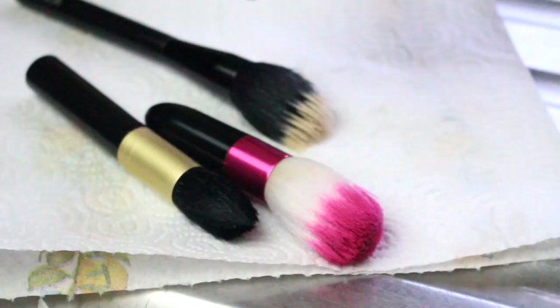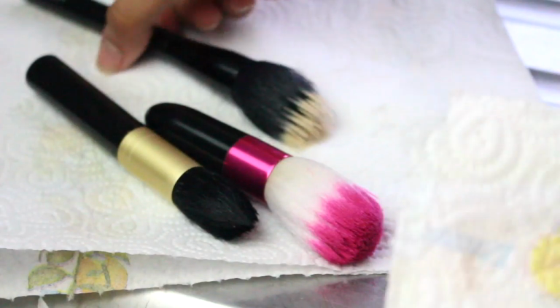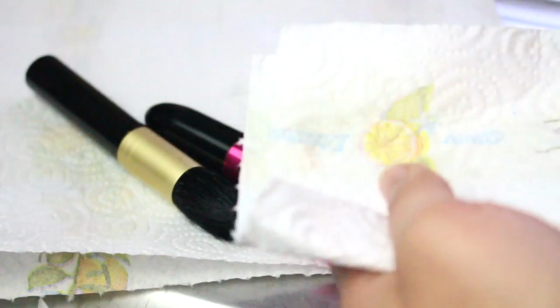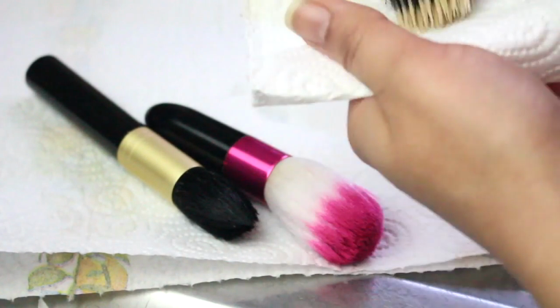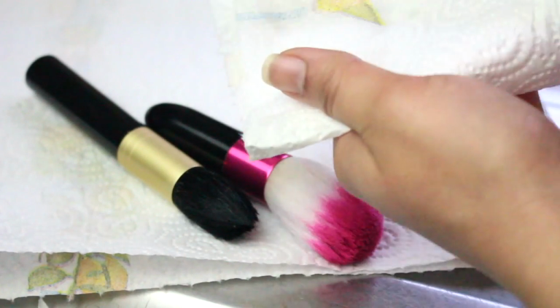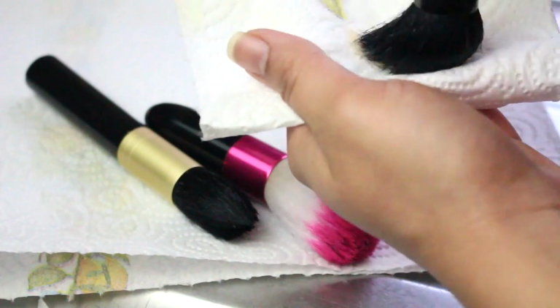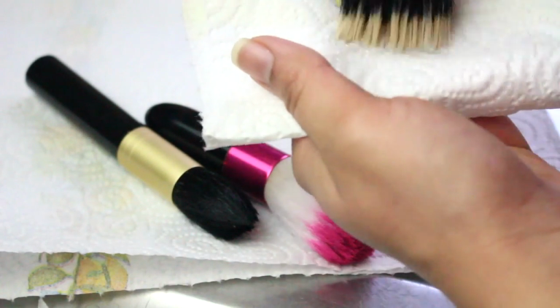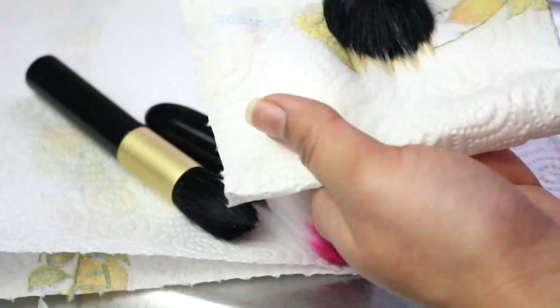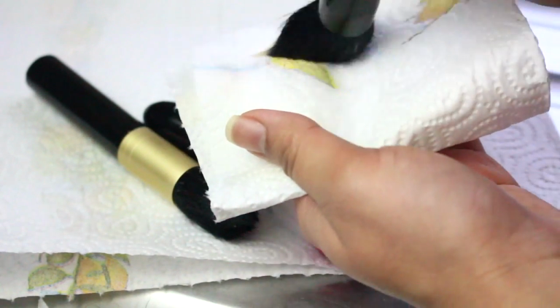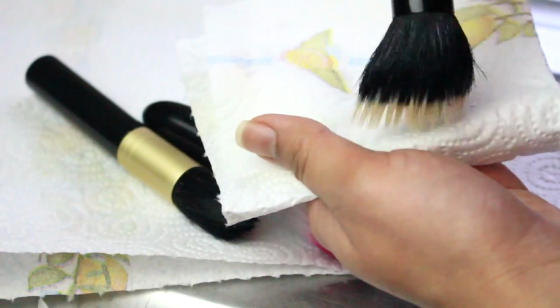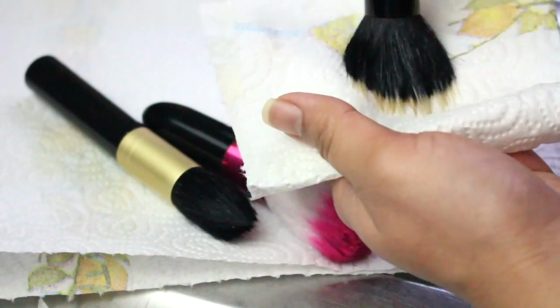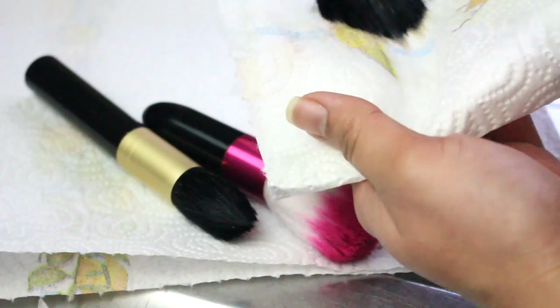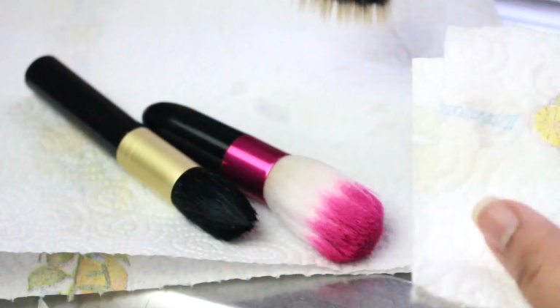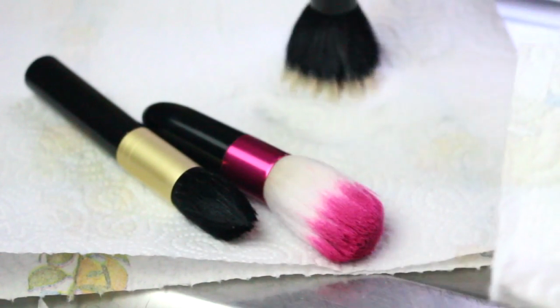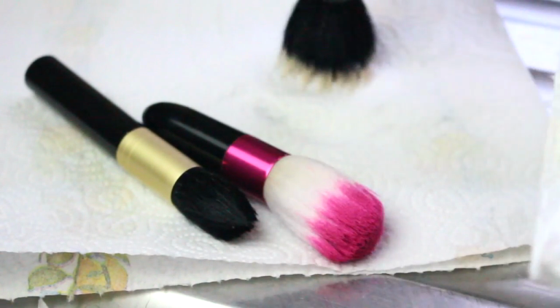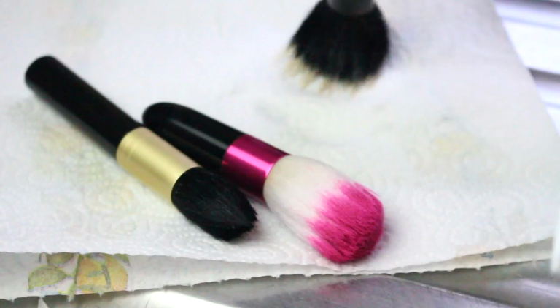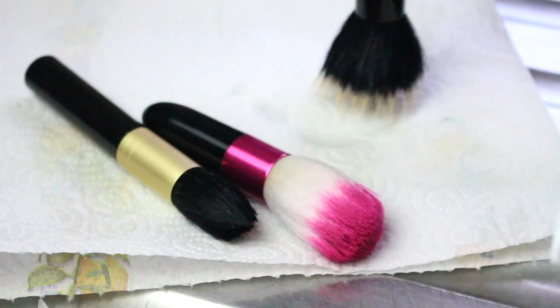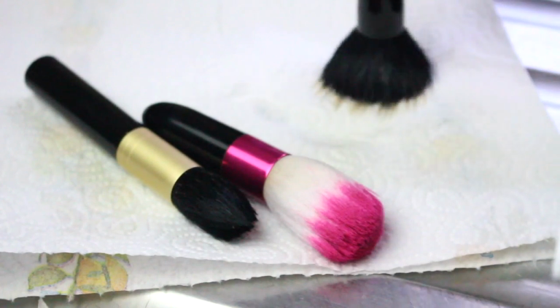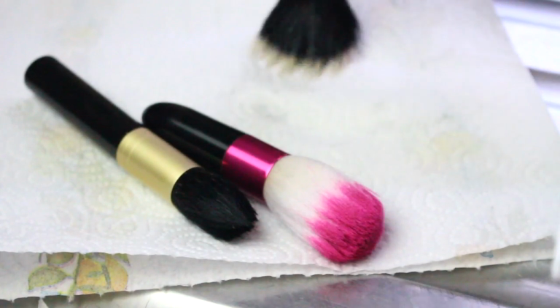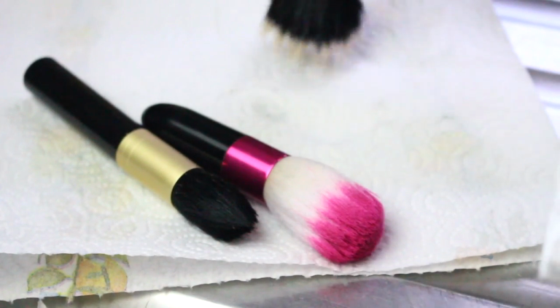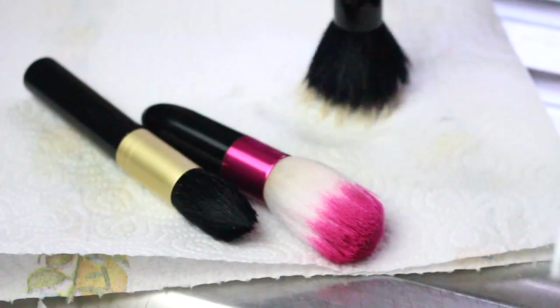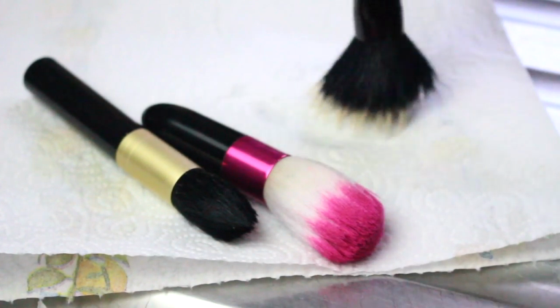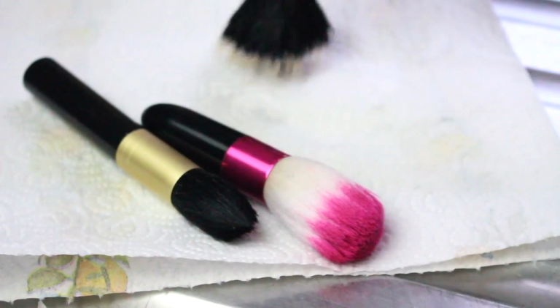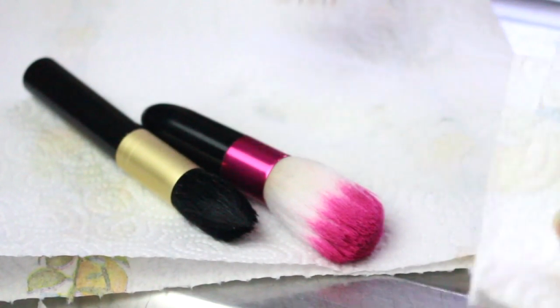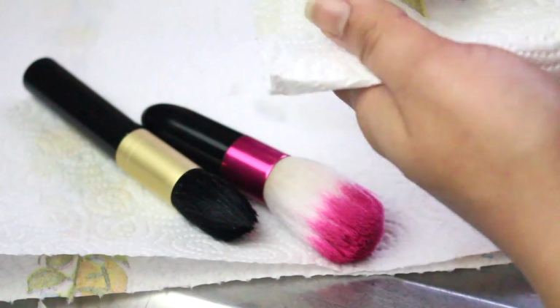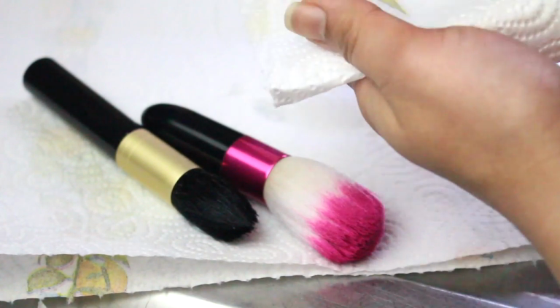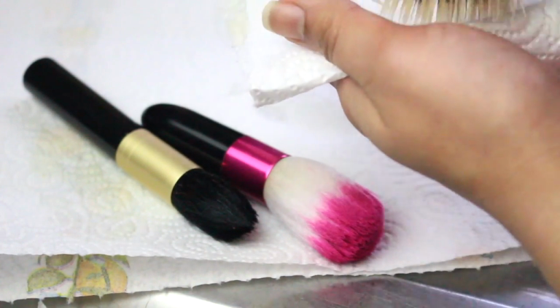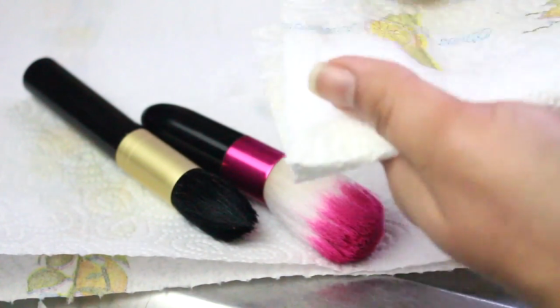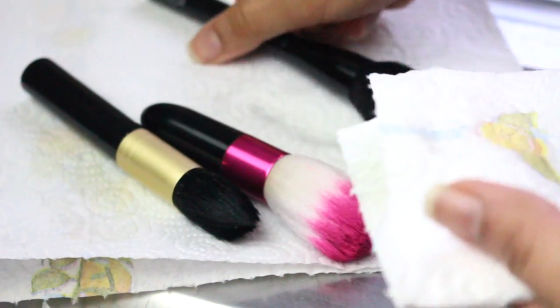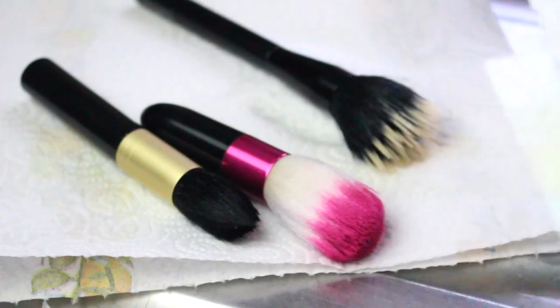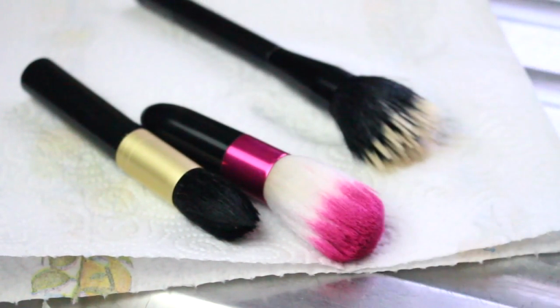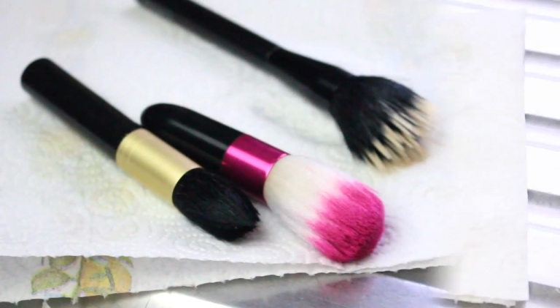Once they are all rinsed clean, gently wipe them dry with the paper towel and blot out the excess water. Keep a paper towel and leave them laying flat on a surface and leave them overnight to dry.